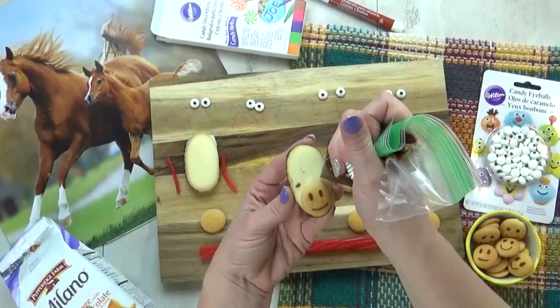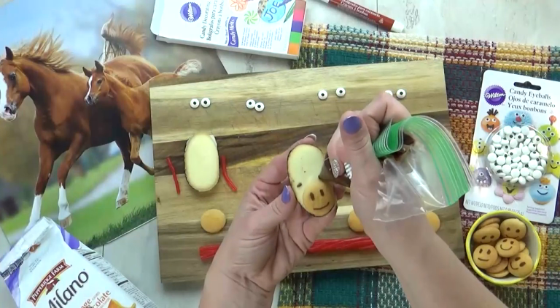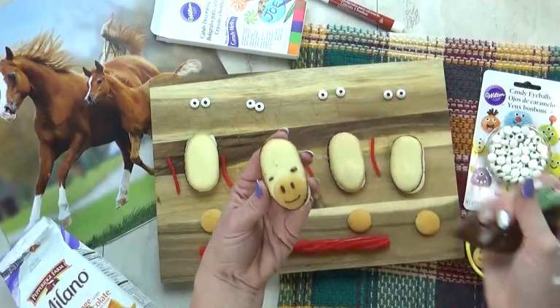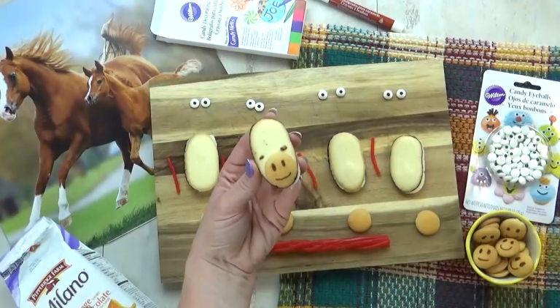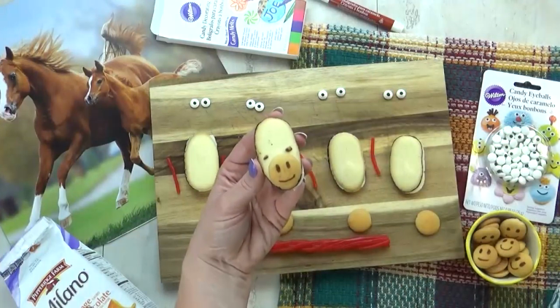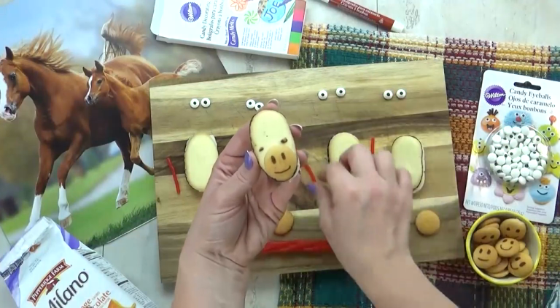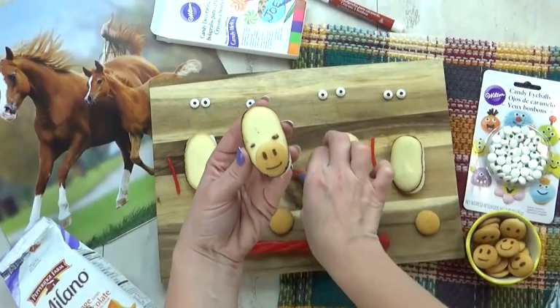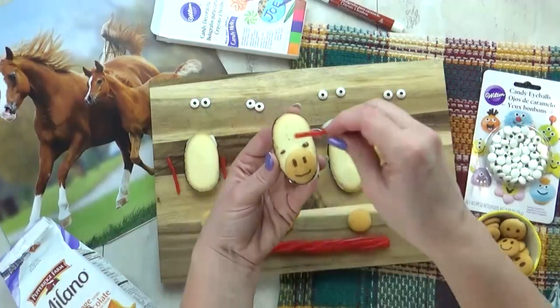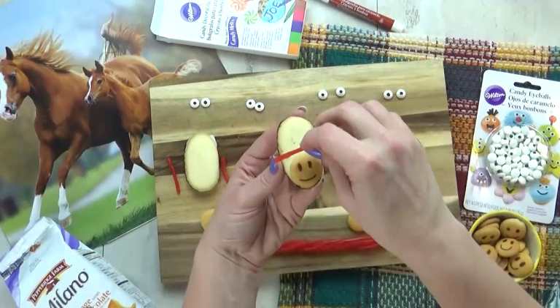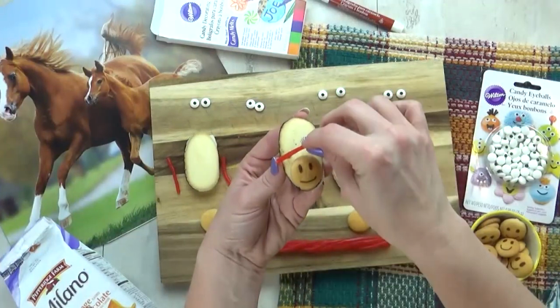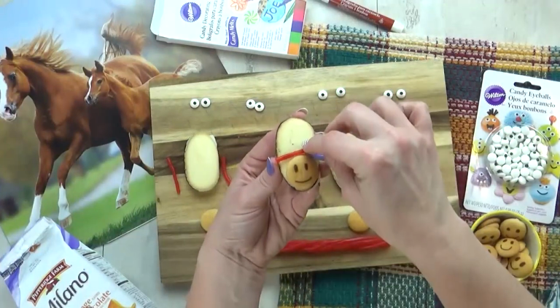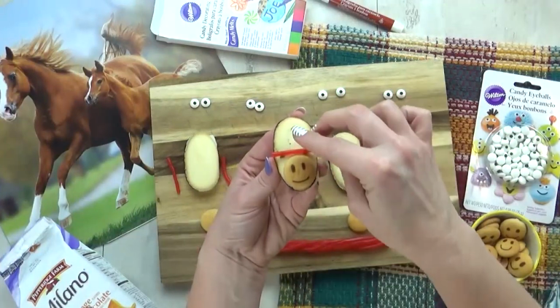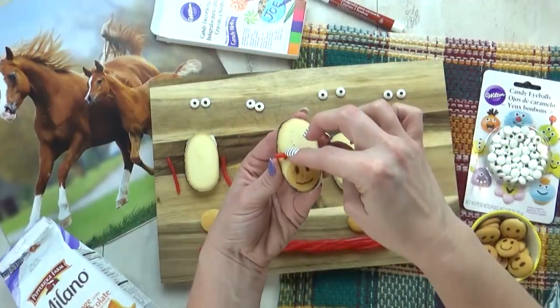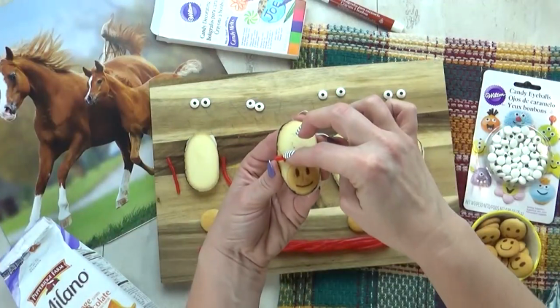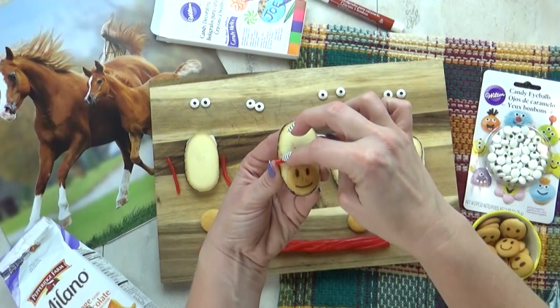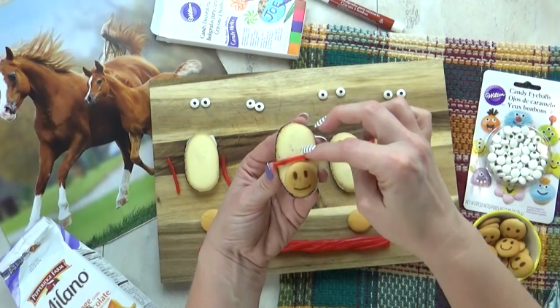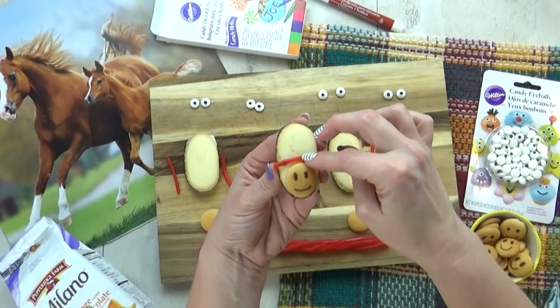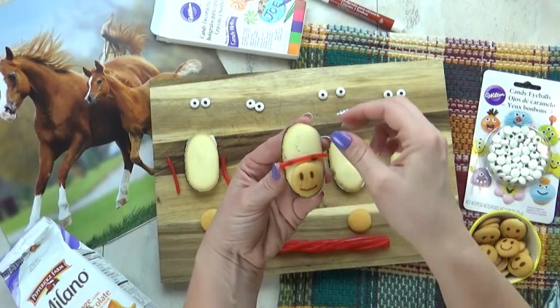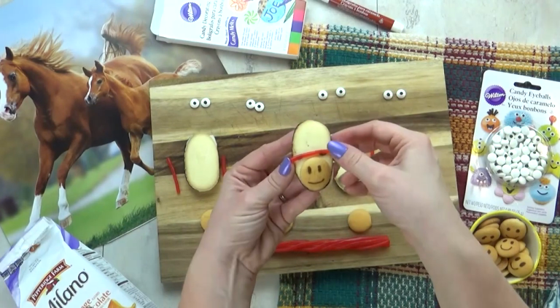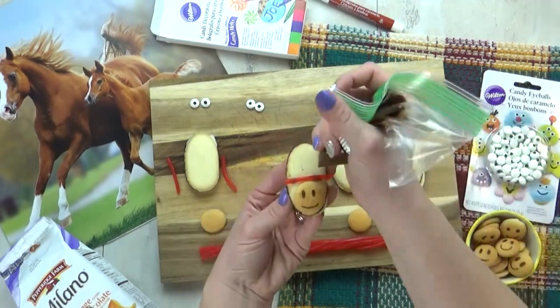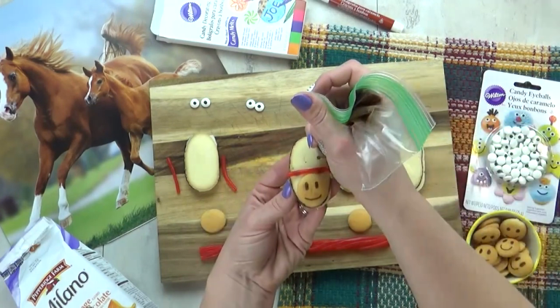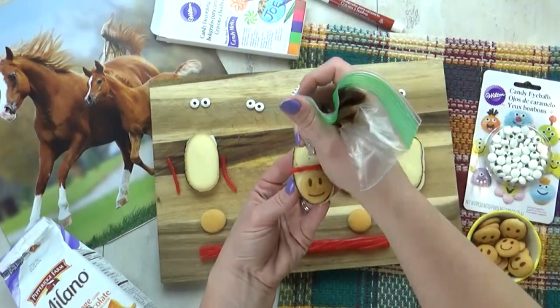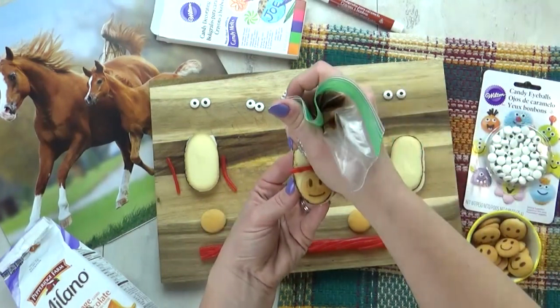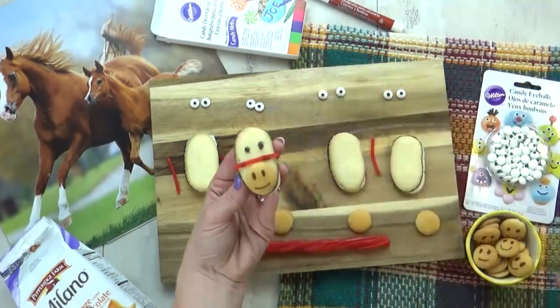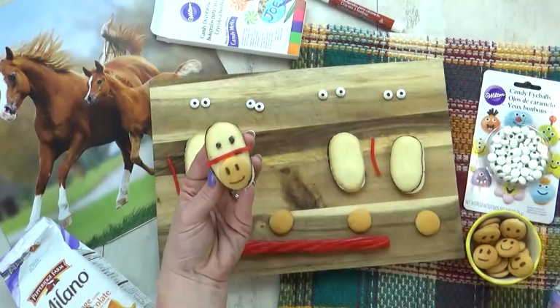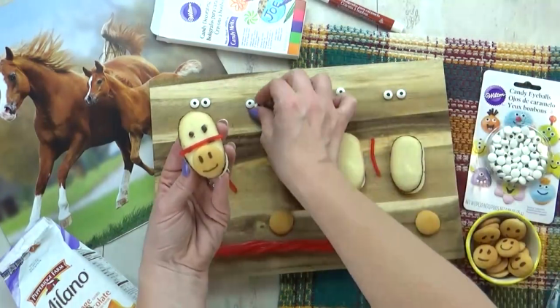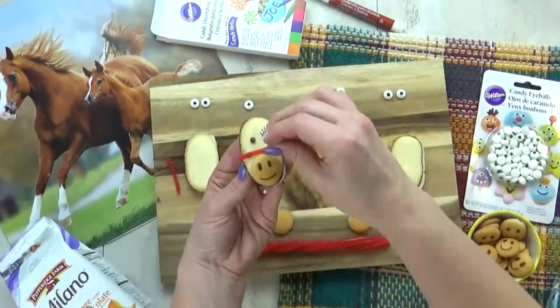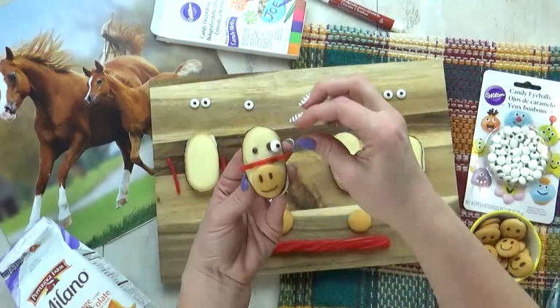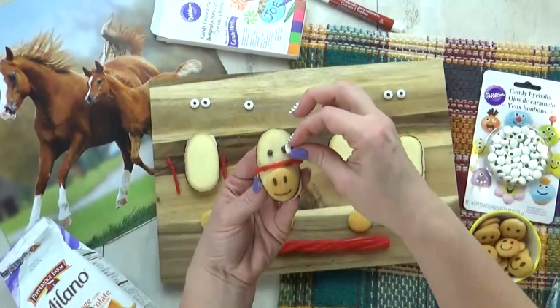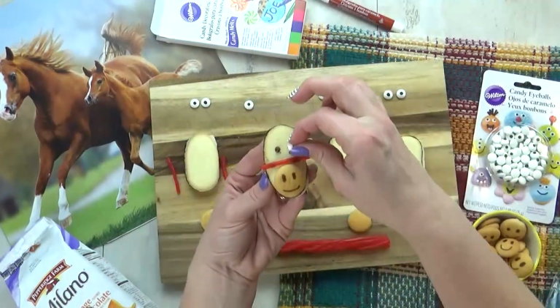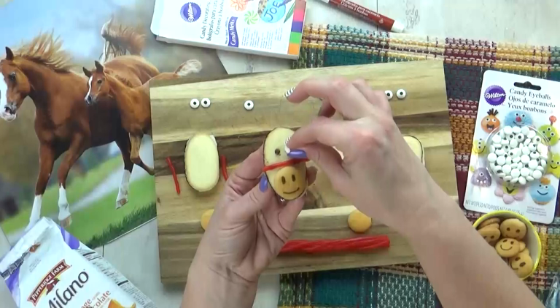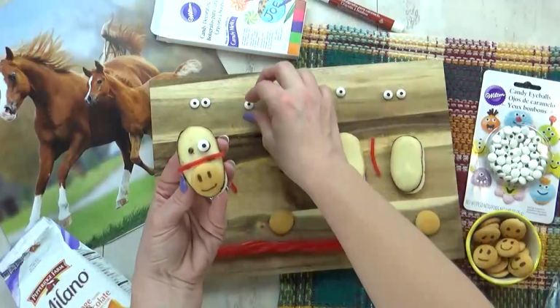Next, I'm going to attach a little piece of red licorice to be the reins of the horse. Next, I'm adding some candy eyes. He's already looking so cute.